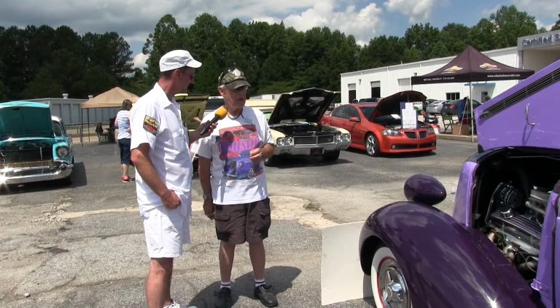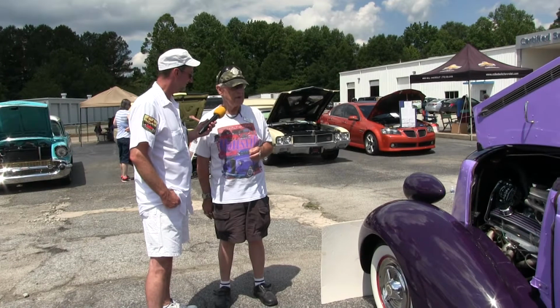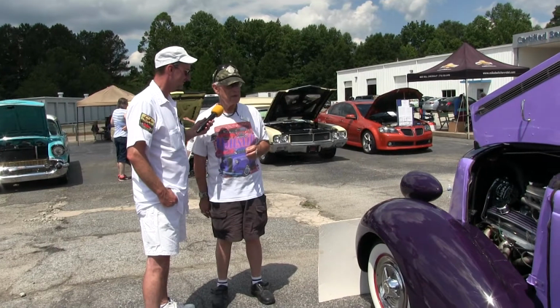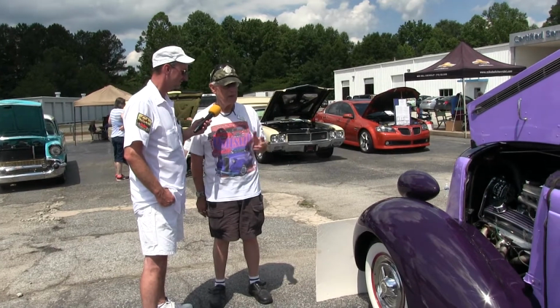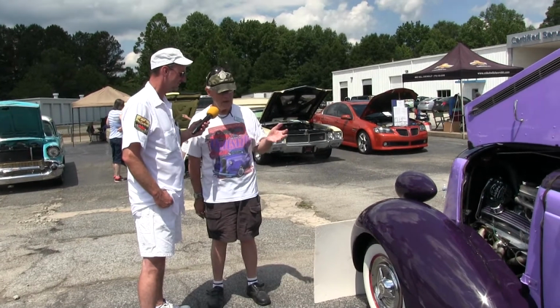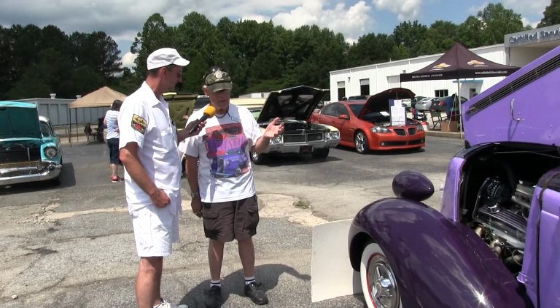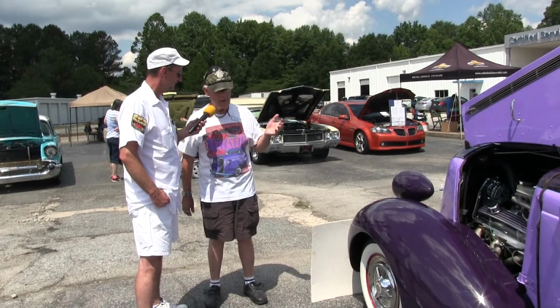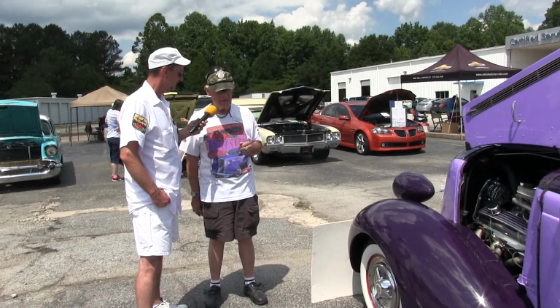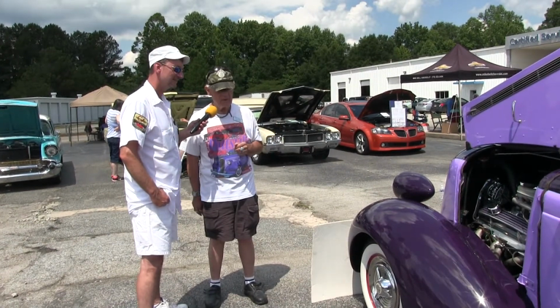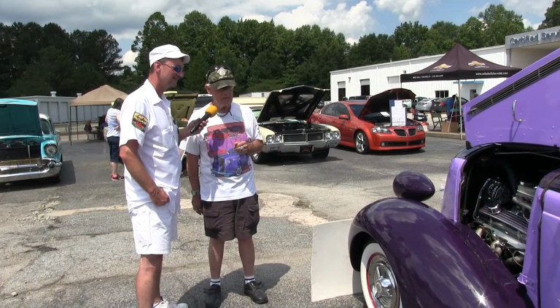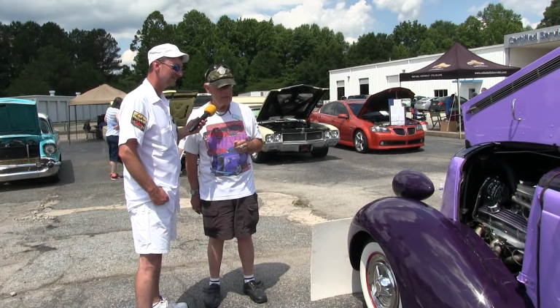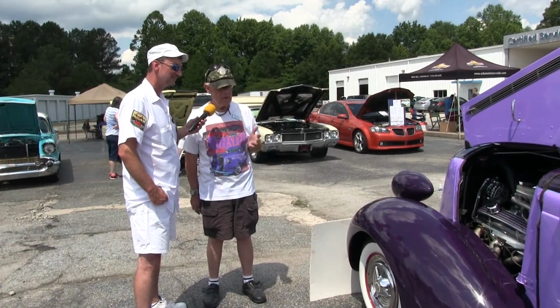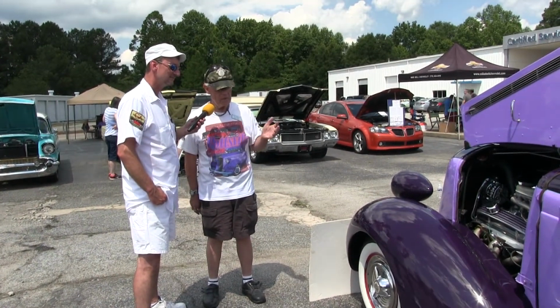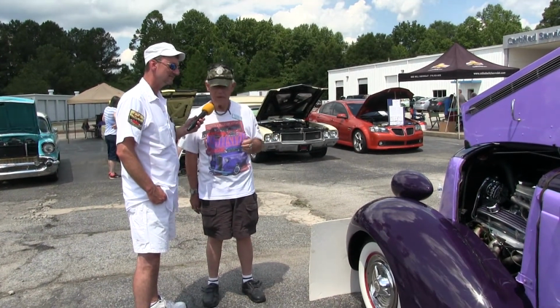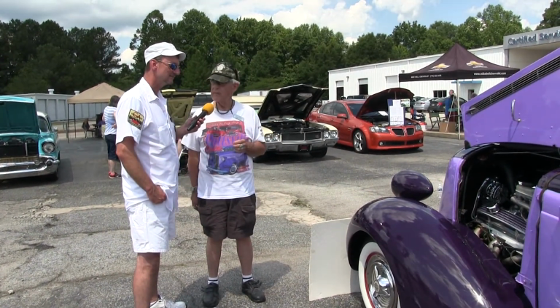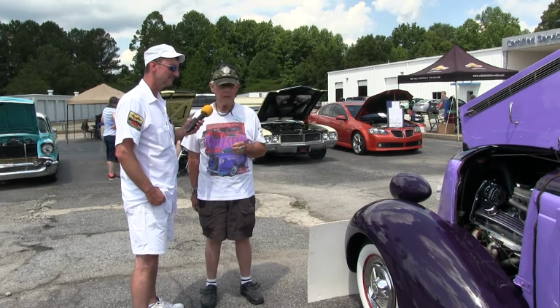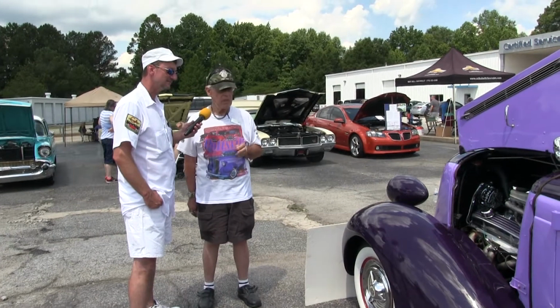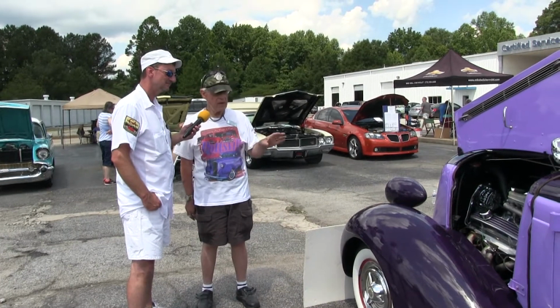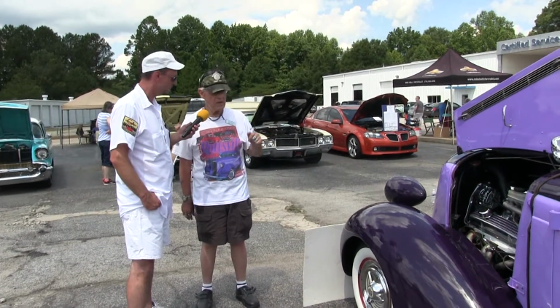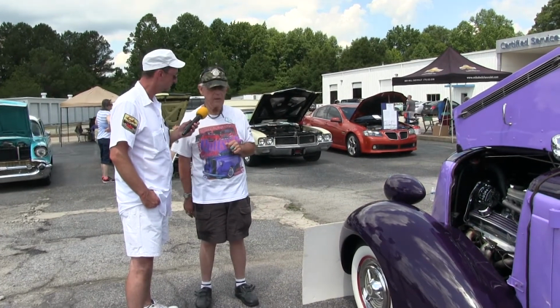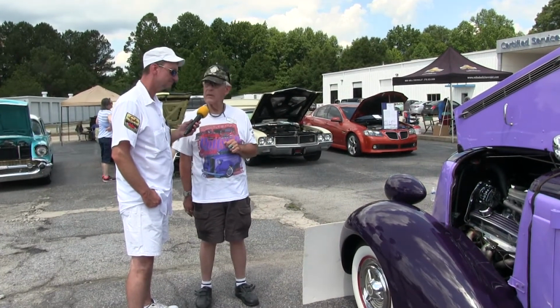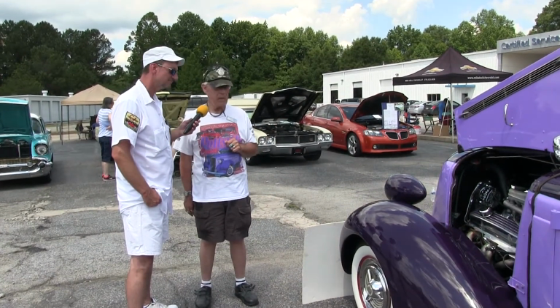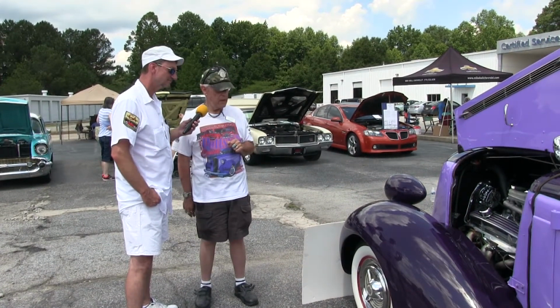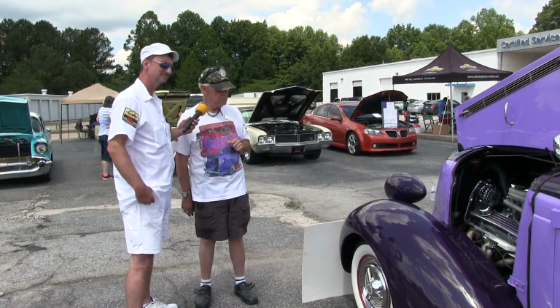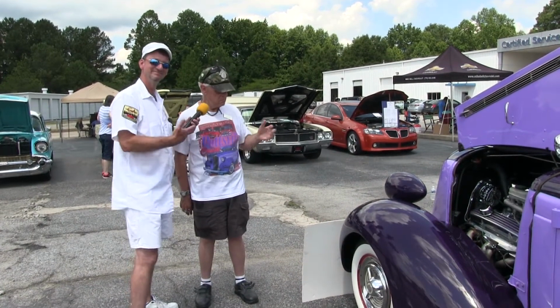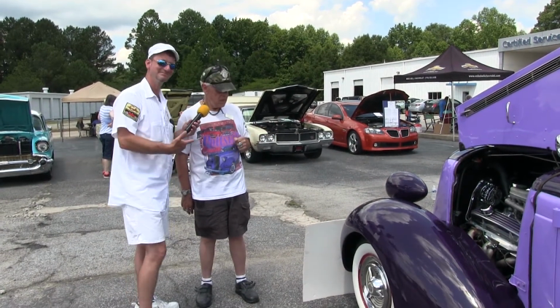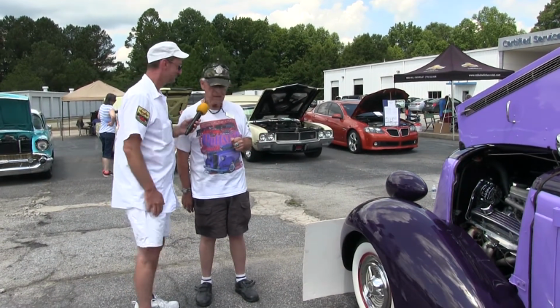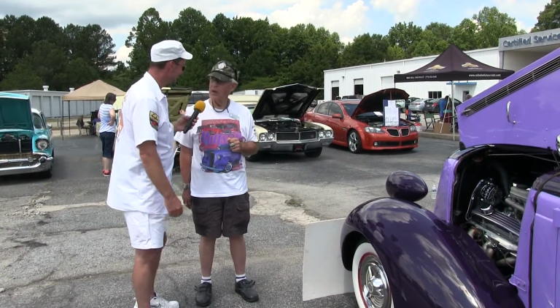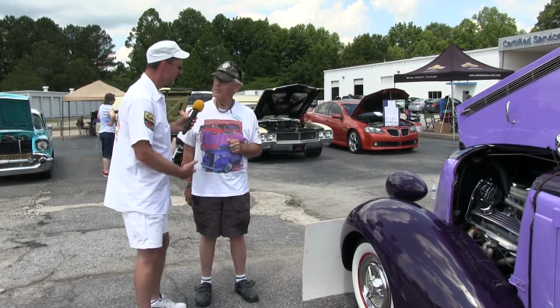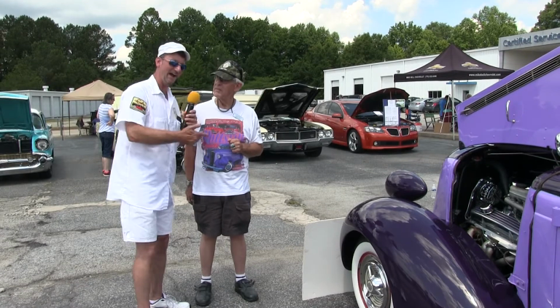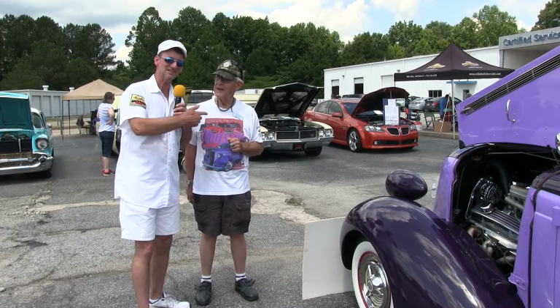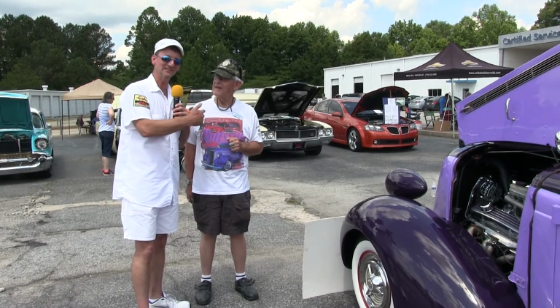It's got air conditioning and all the modern conveniences — power brakes, power steering — but the body is all stock. I like to keep it going.